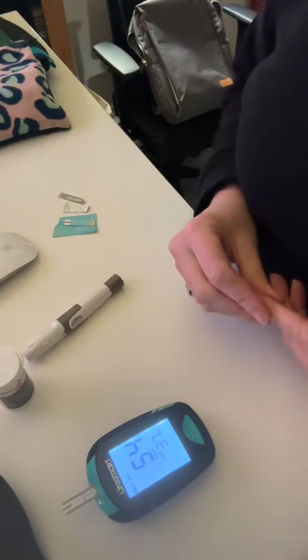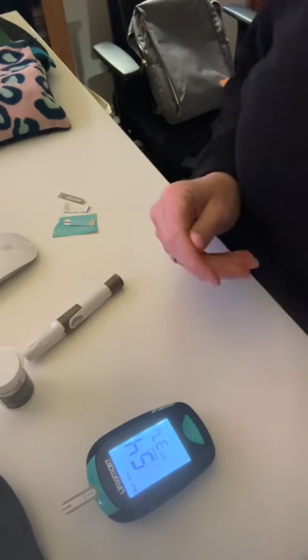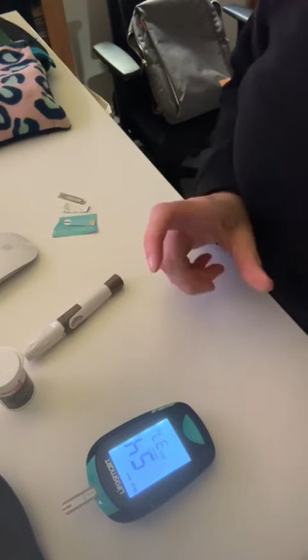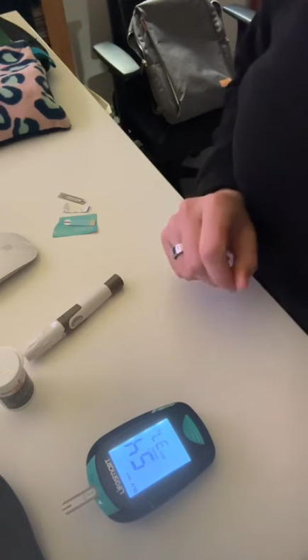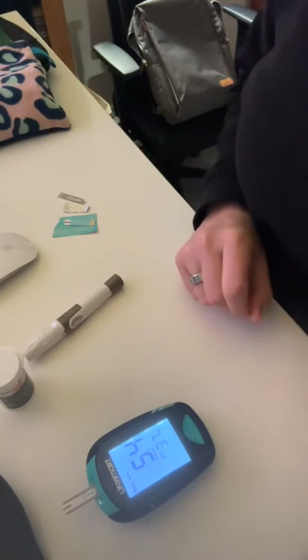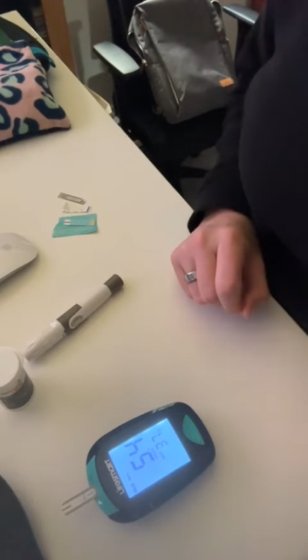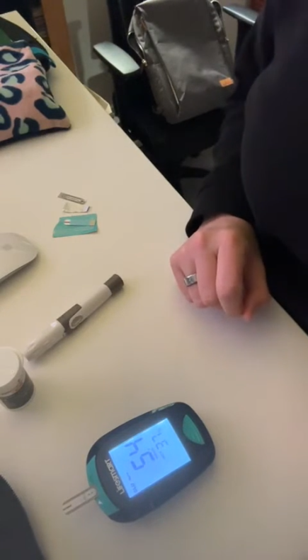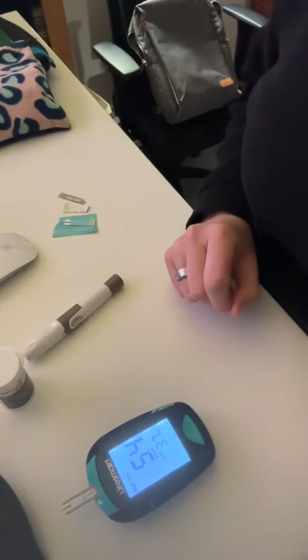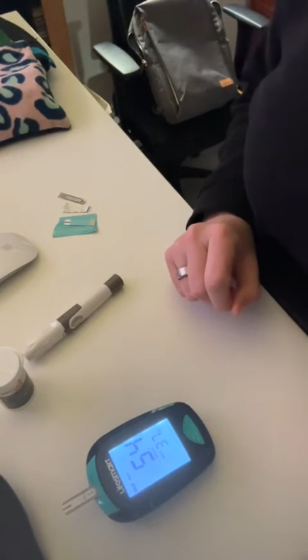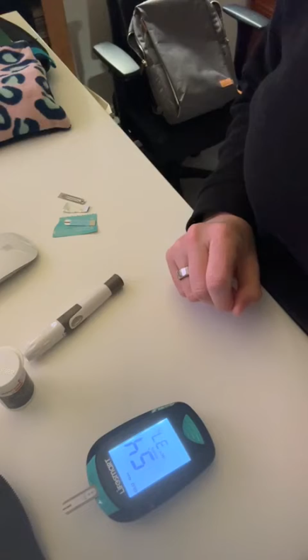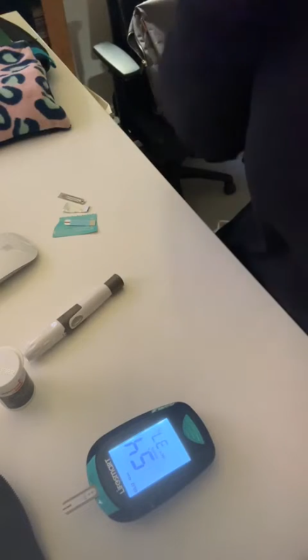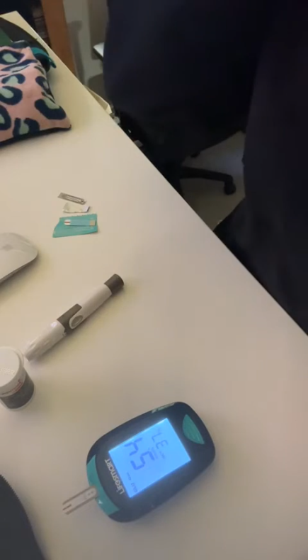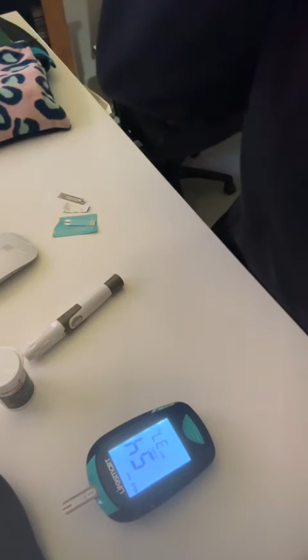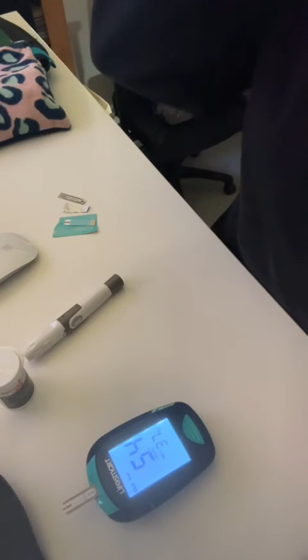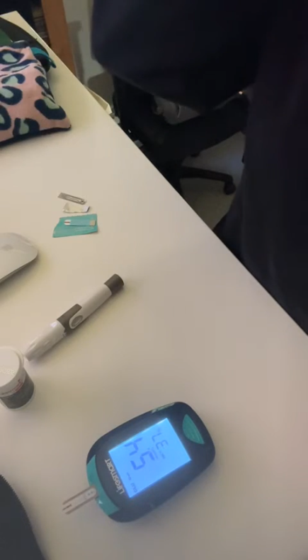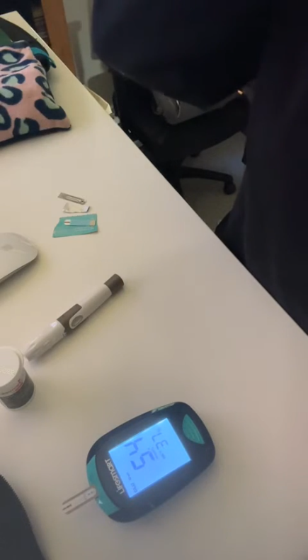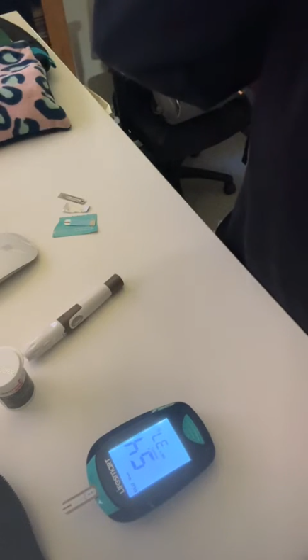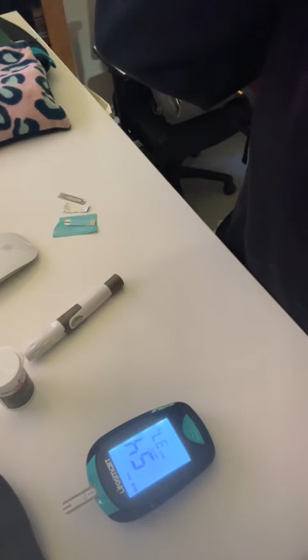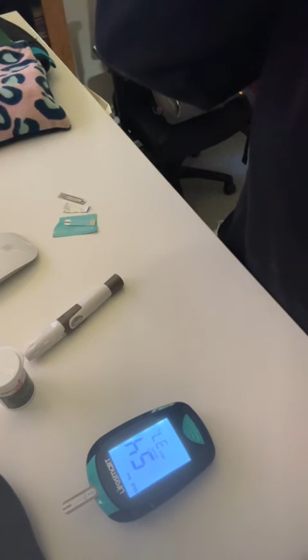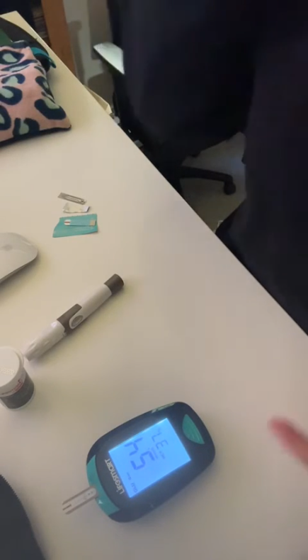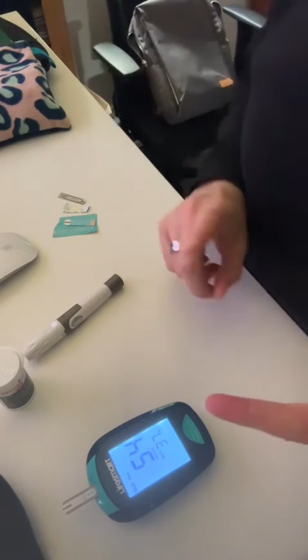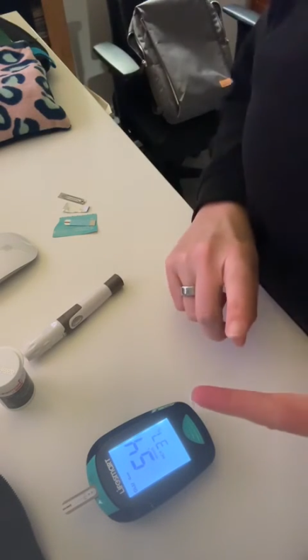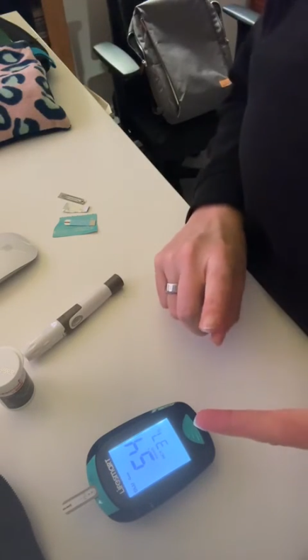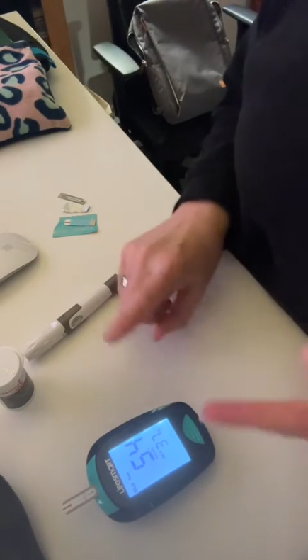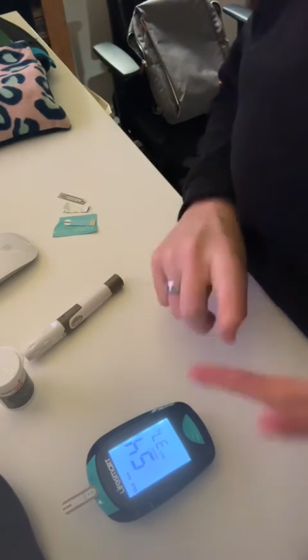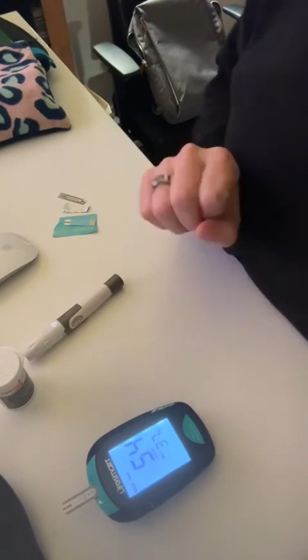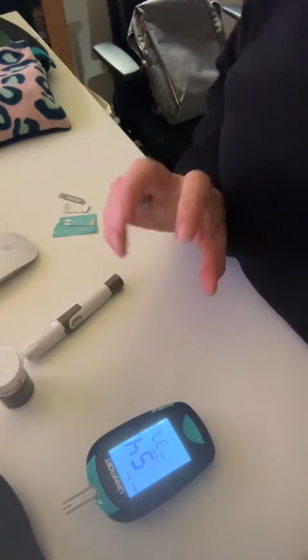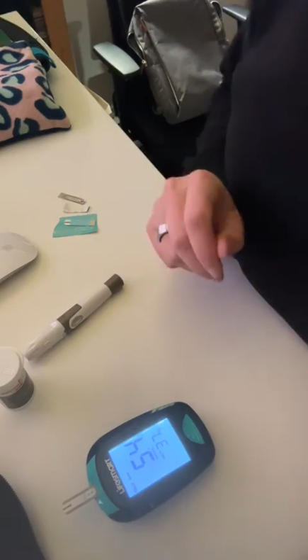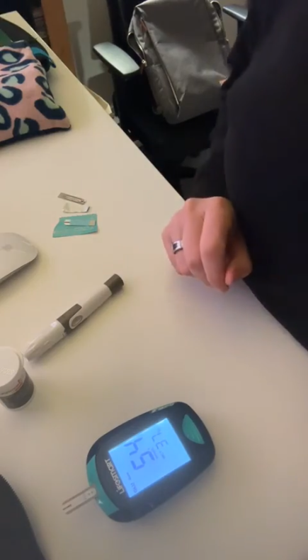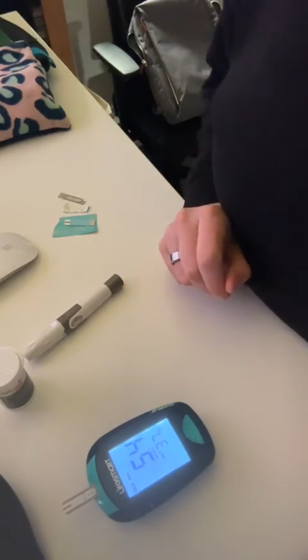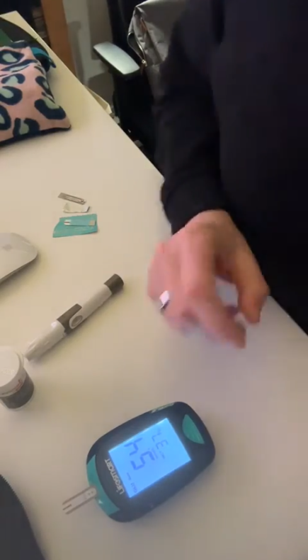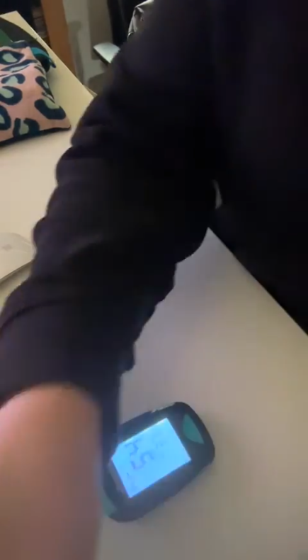Then you actually just plug these numbers into a calculator. I use Carb Manager on my phone — it's an app where you can record your glucose and your ketones and it works out your GKI for you.